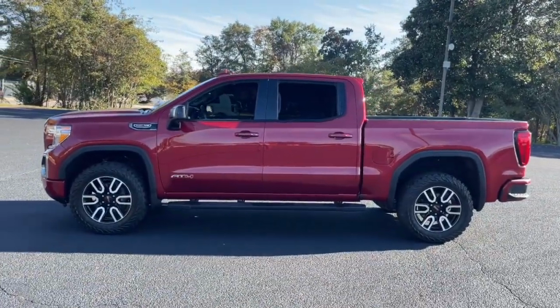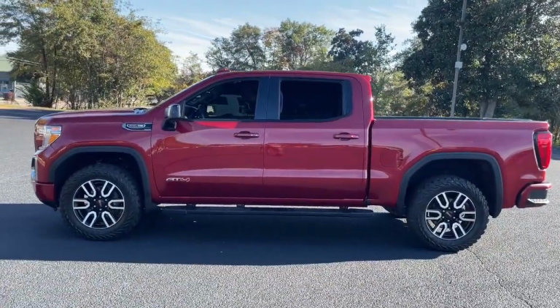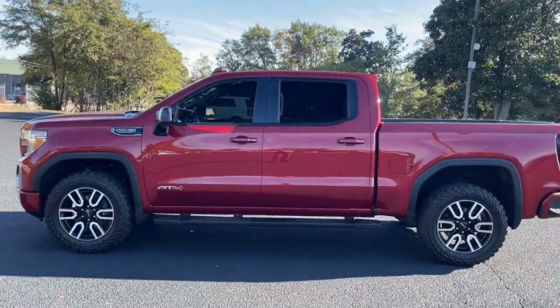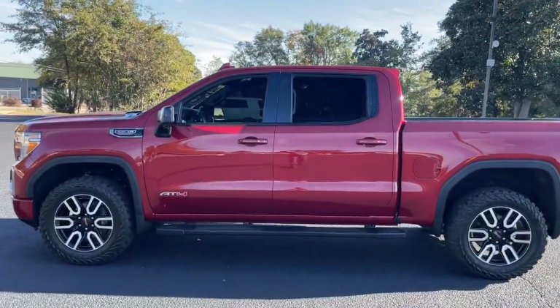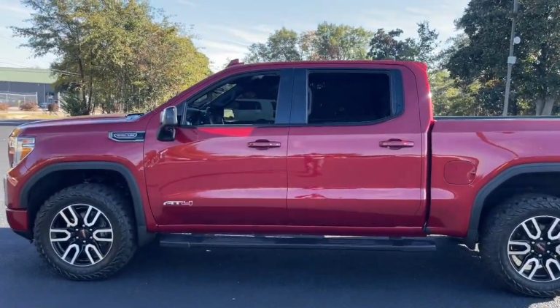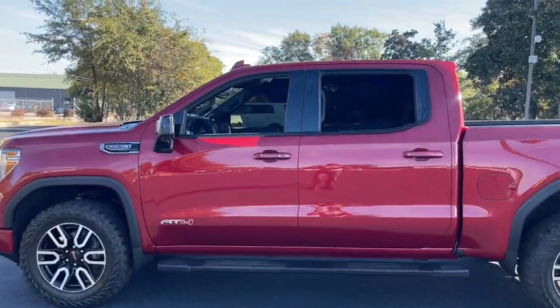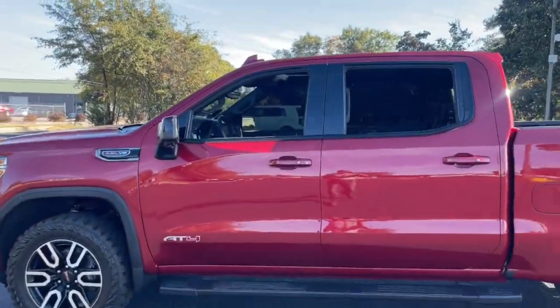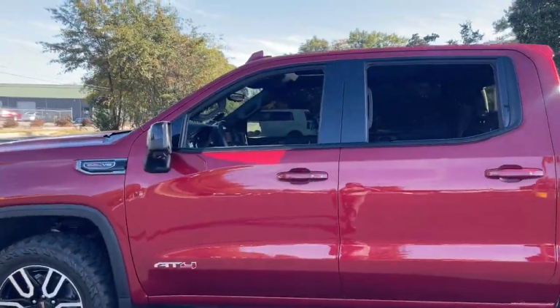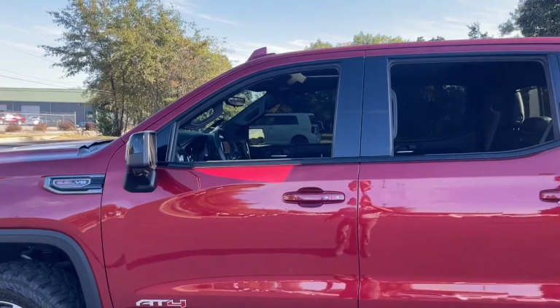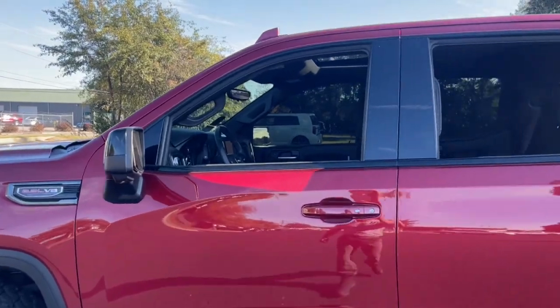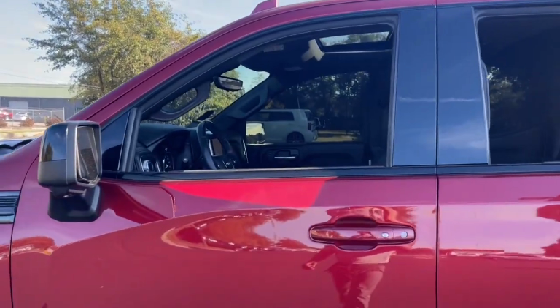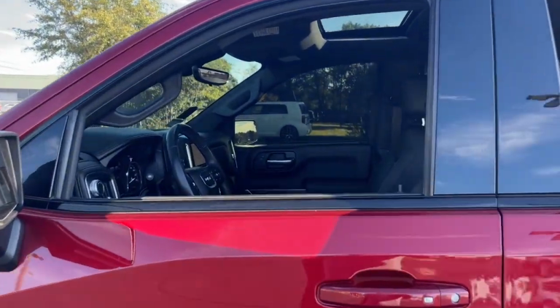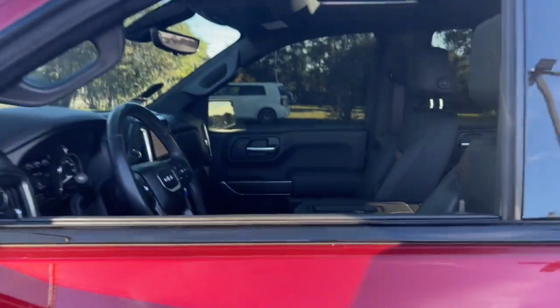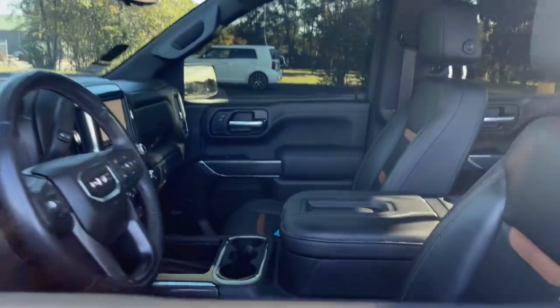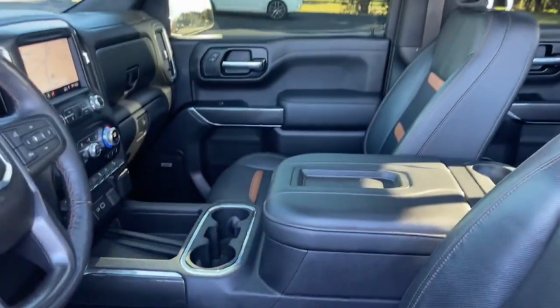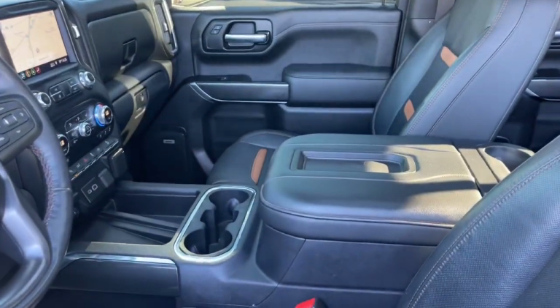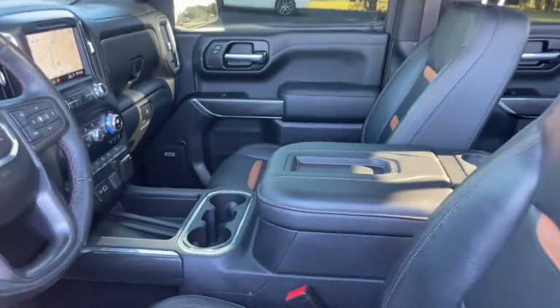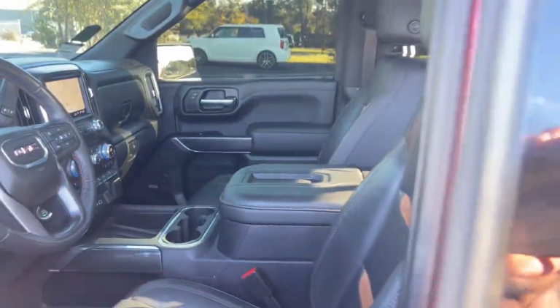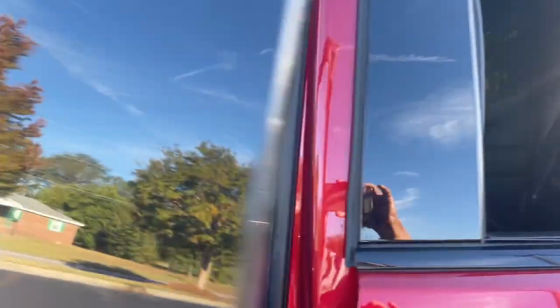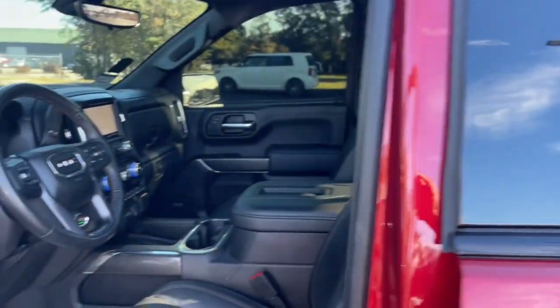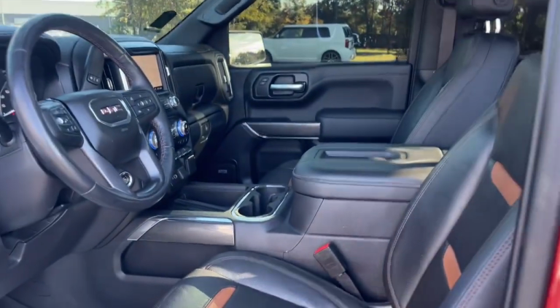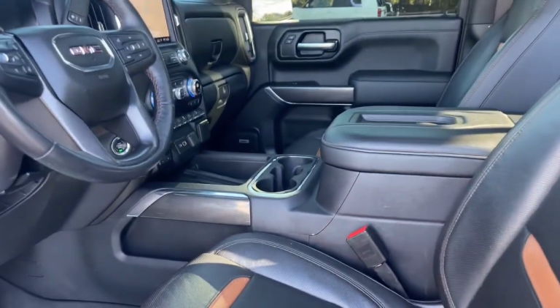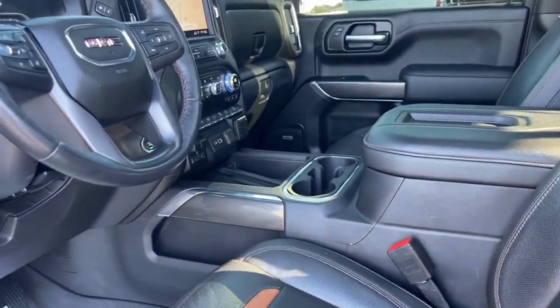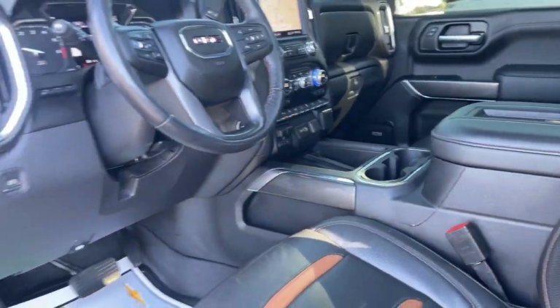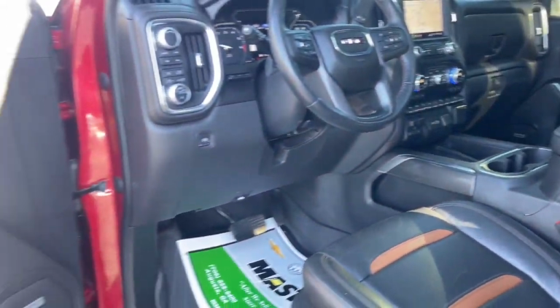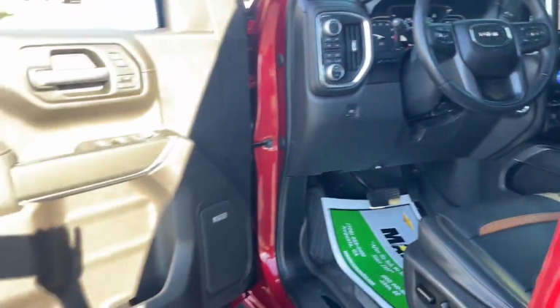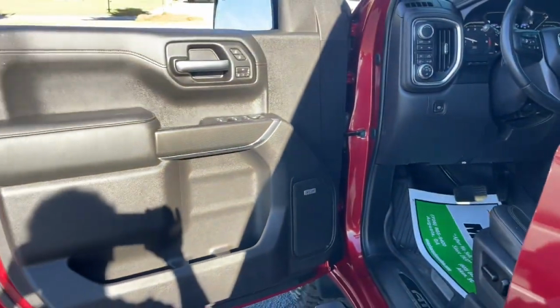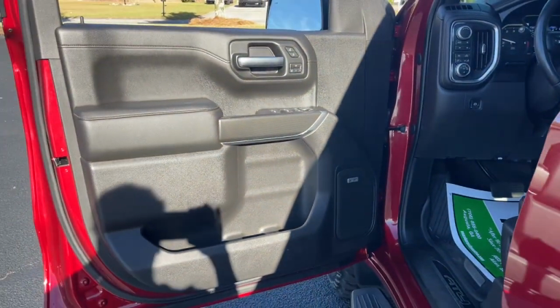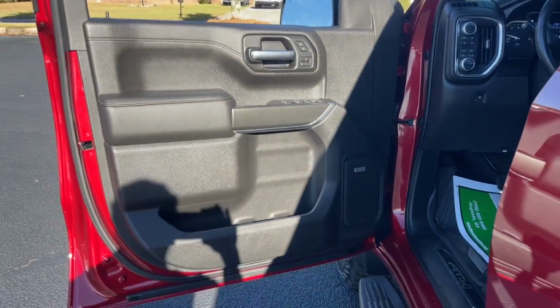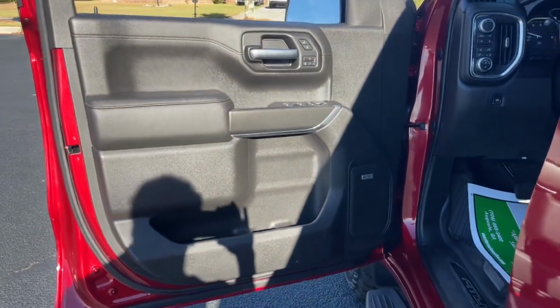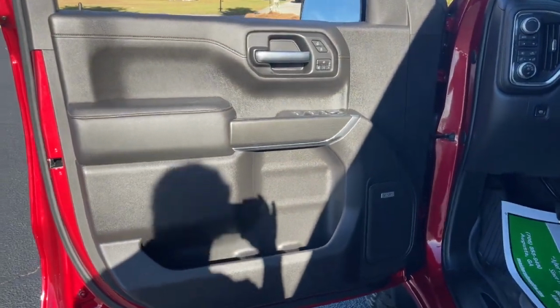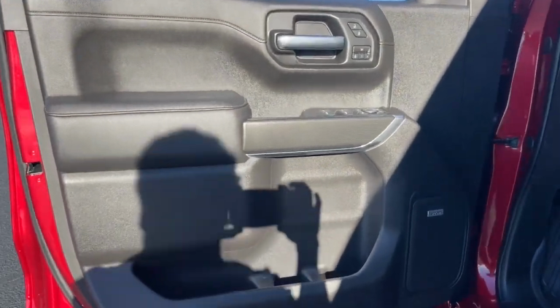From its impressive towing and hauling capacity to its quiet, spacious cabin and tech-saving connectivity, this is the truck built for today's lifestyle. These are just some of the great options this vehicle comes with.